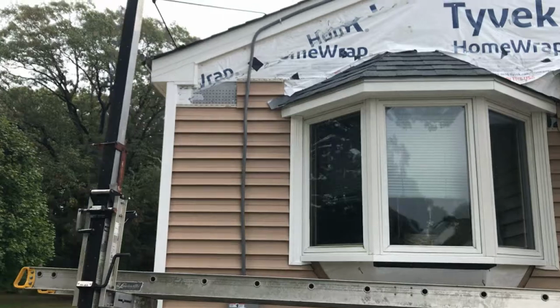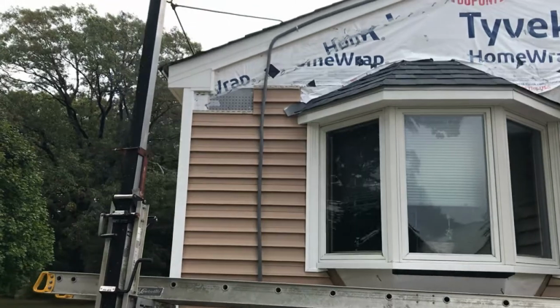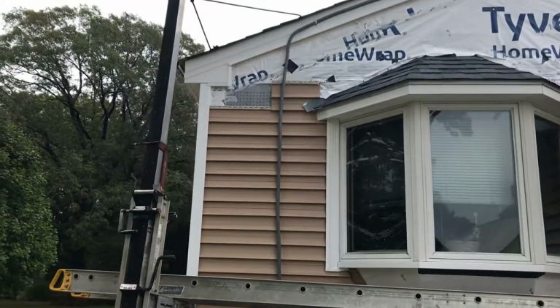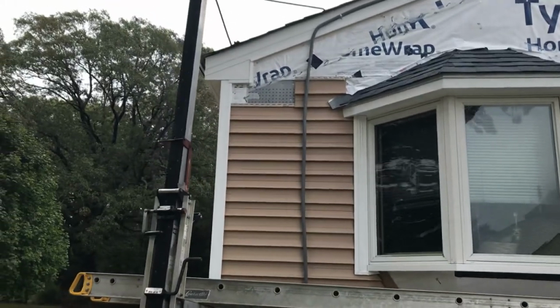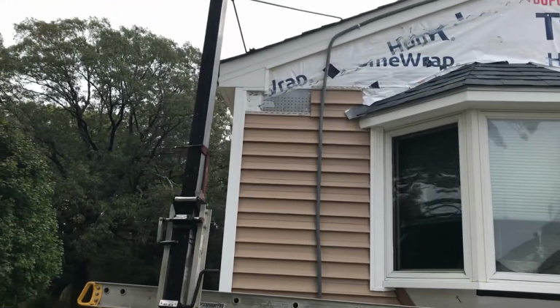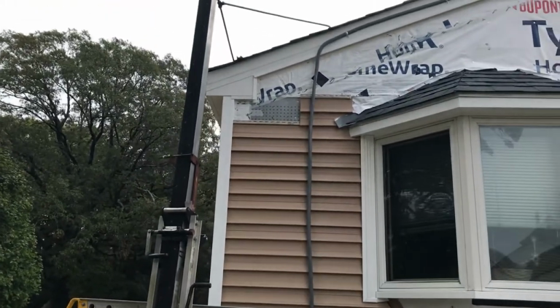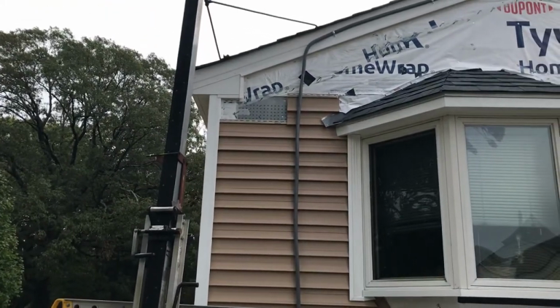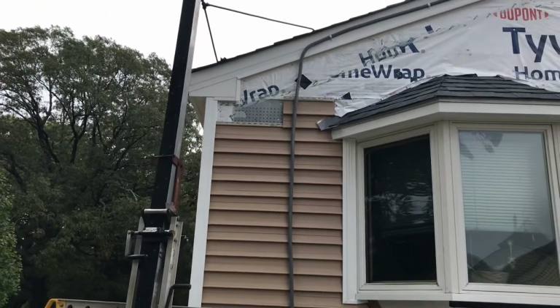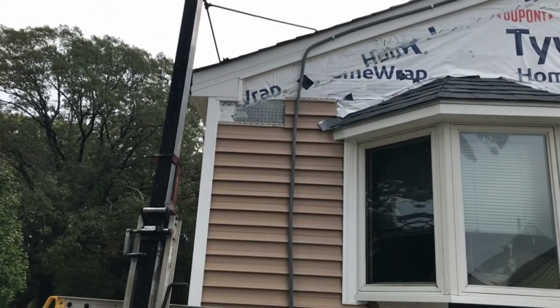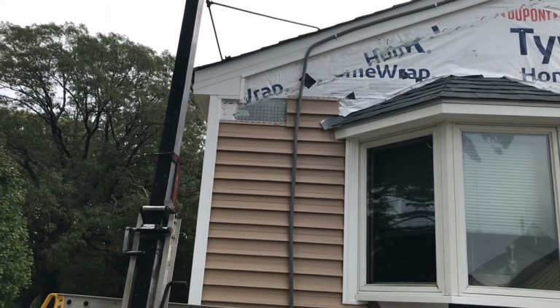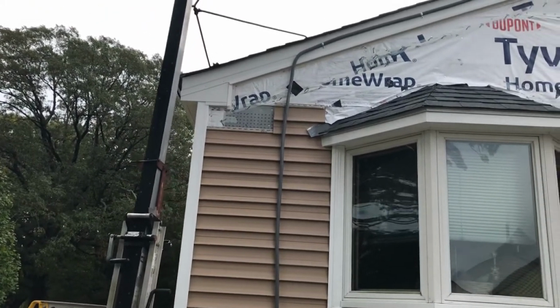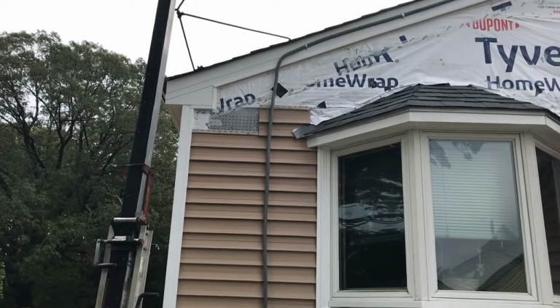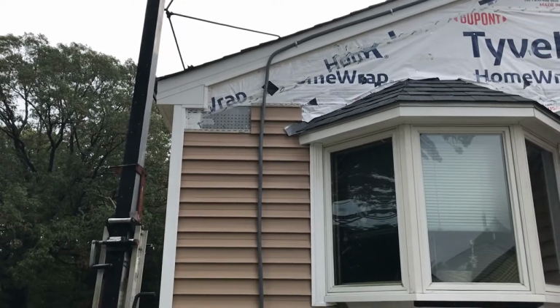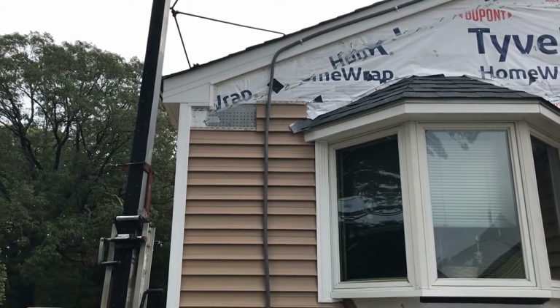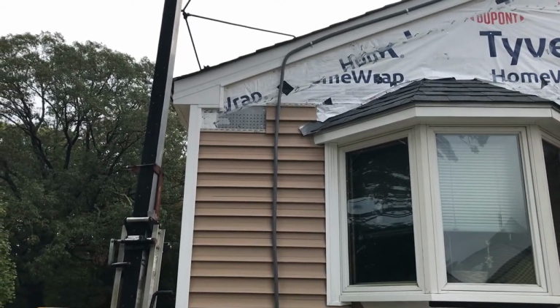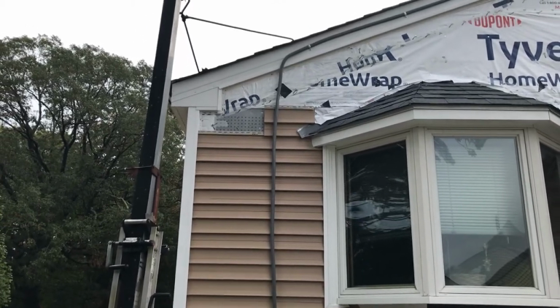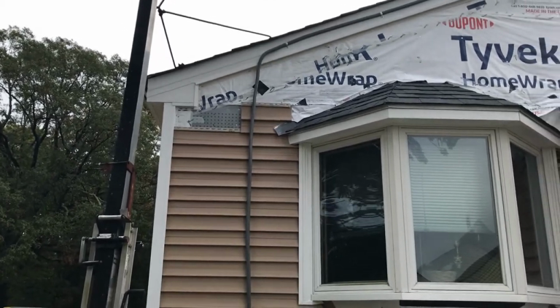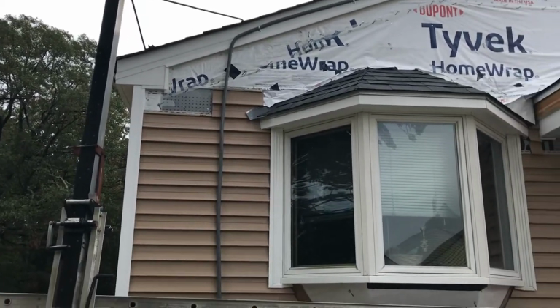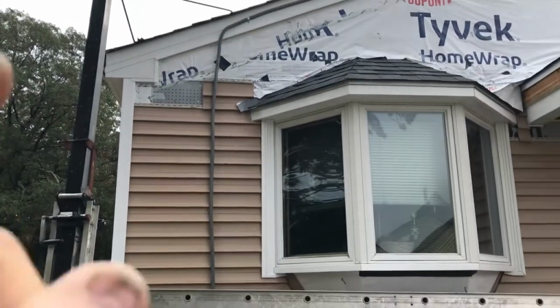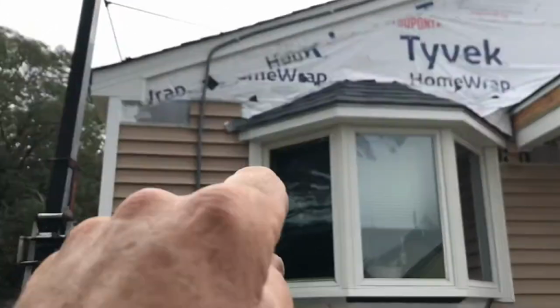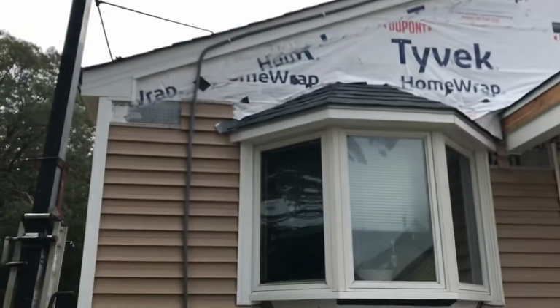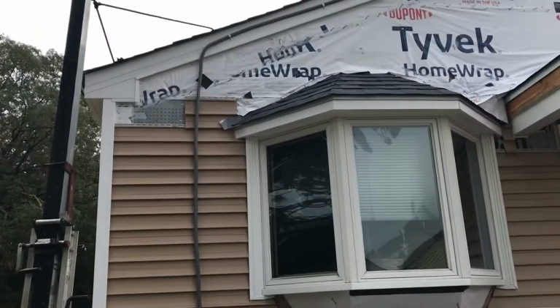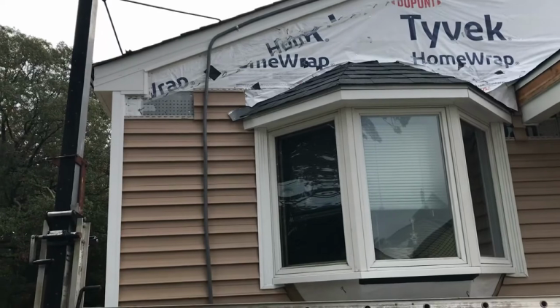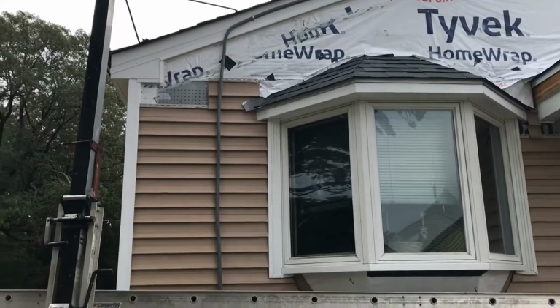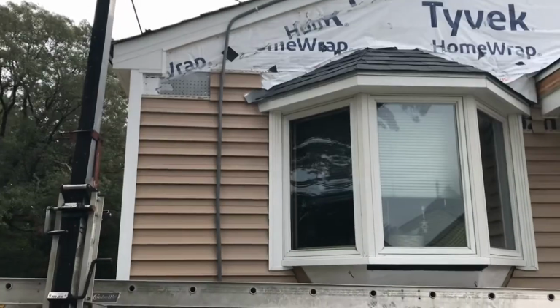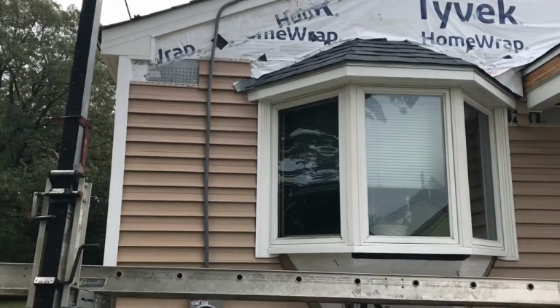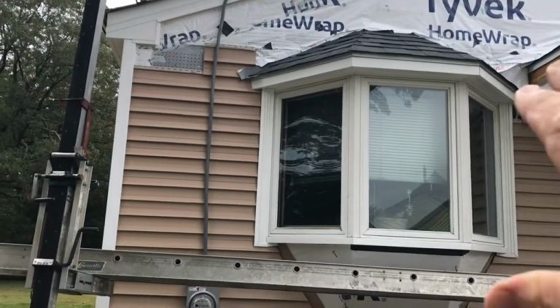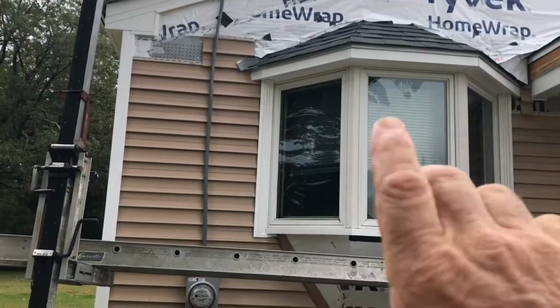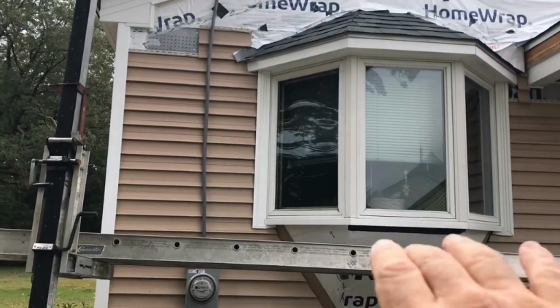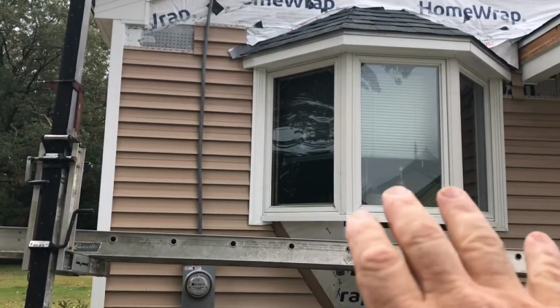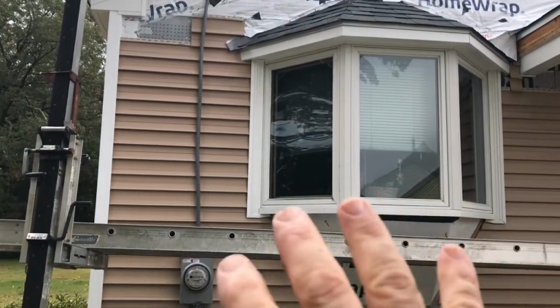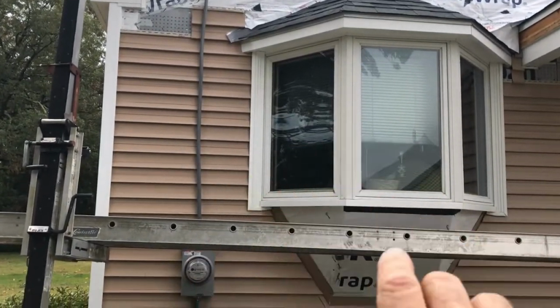Hey, good morning. My name is Len David Hart, or whatever time of the day you see this video. I'm building this bay window here — or the roof on it. The window was here when I got here; I'm just doing the siding.